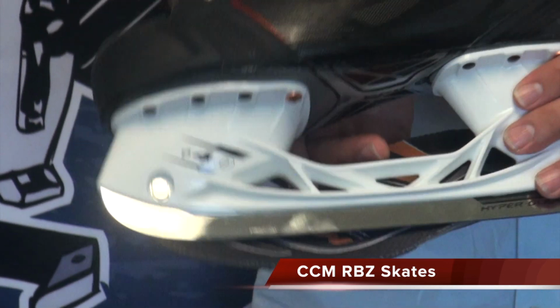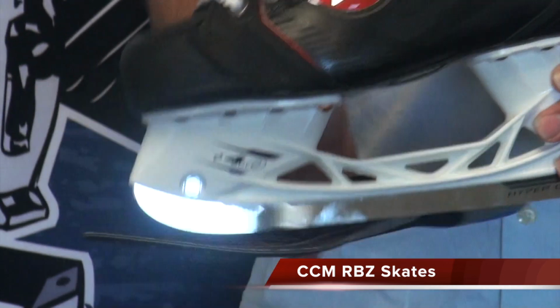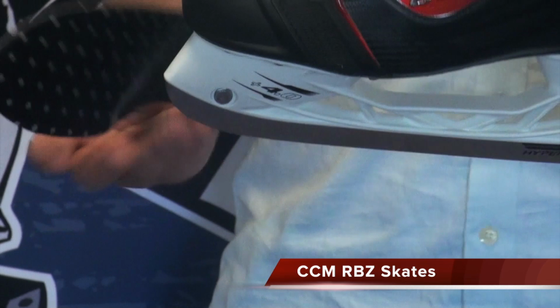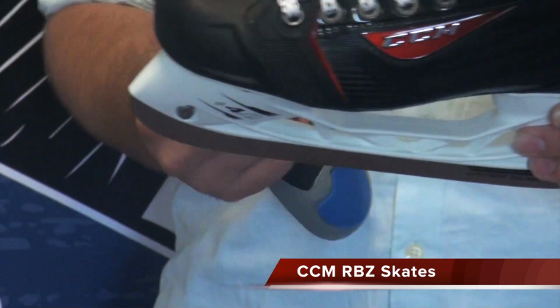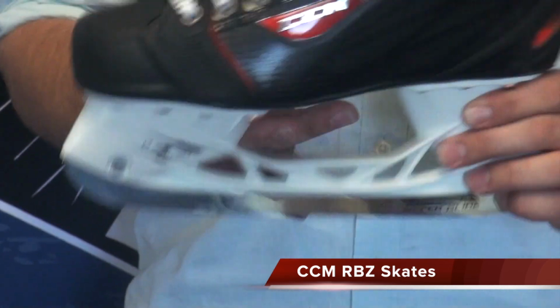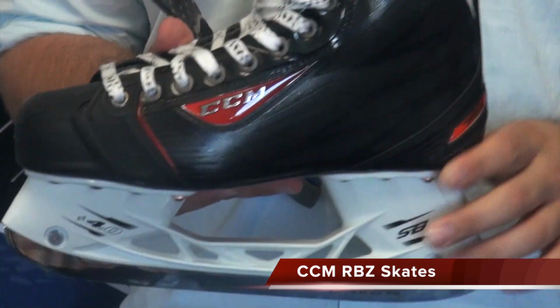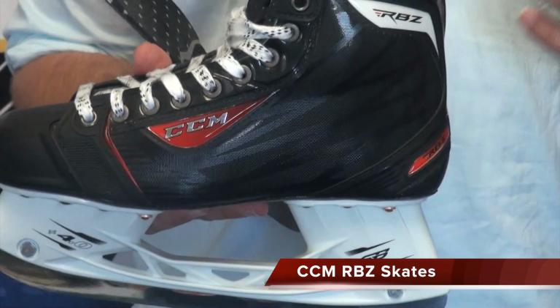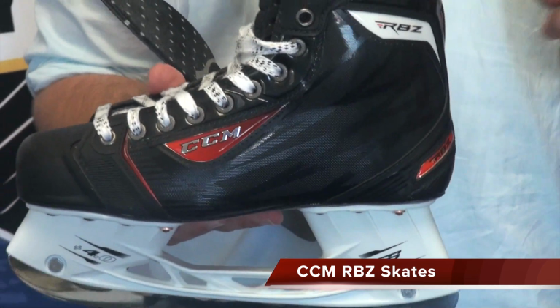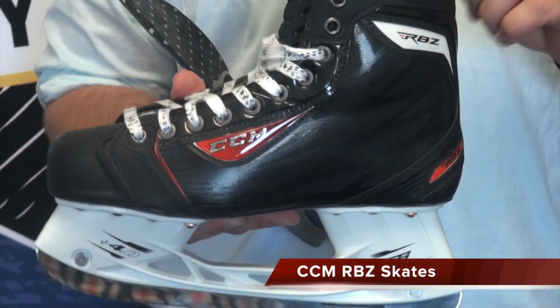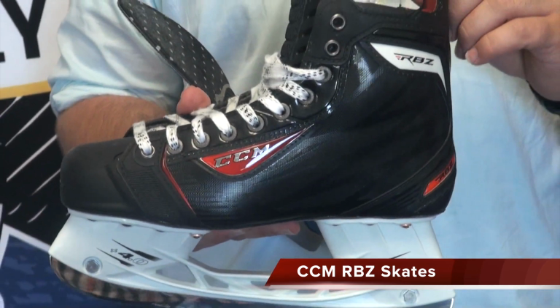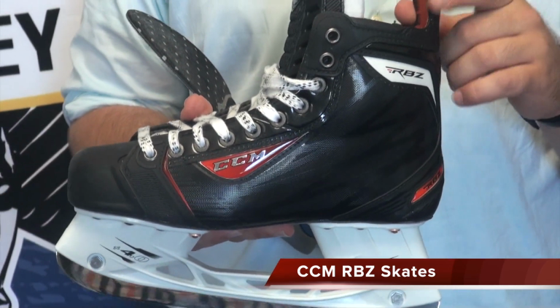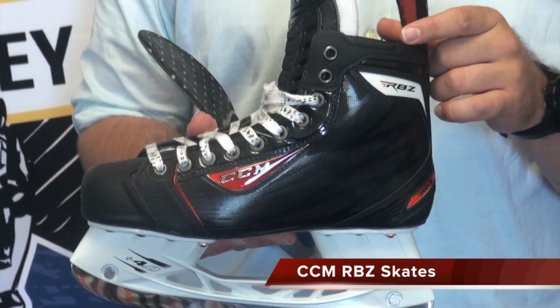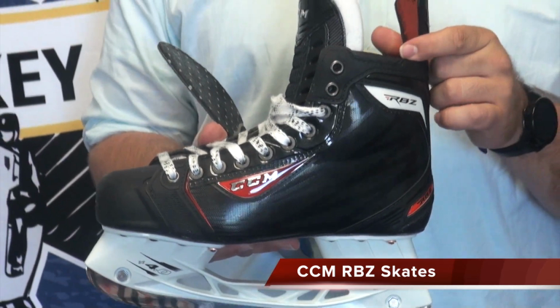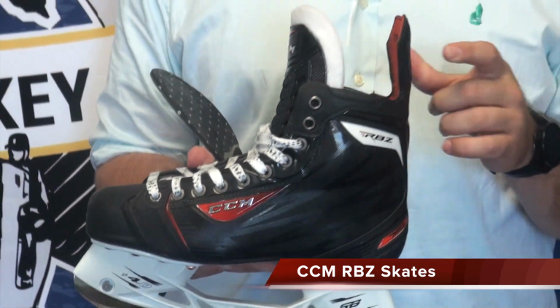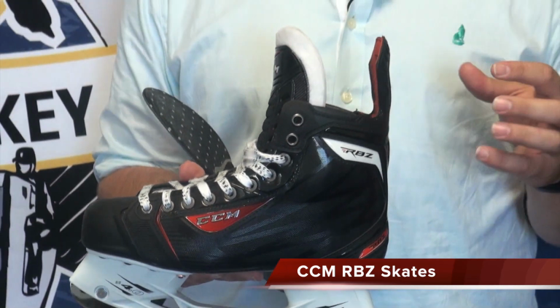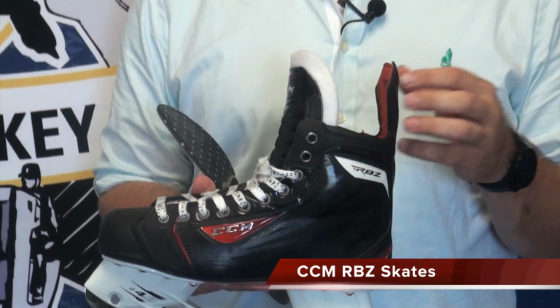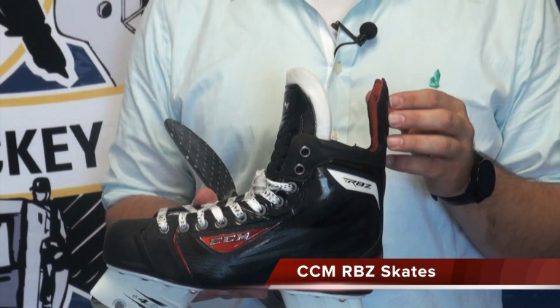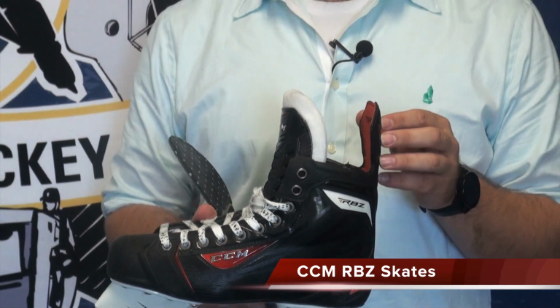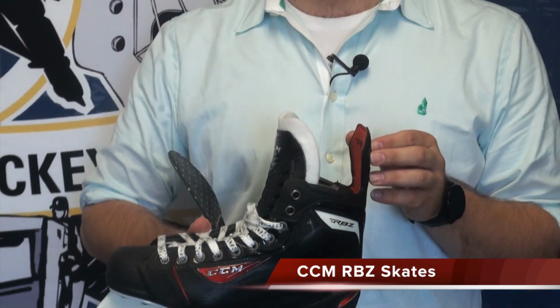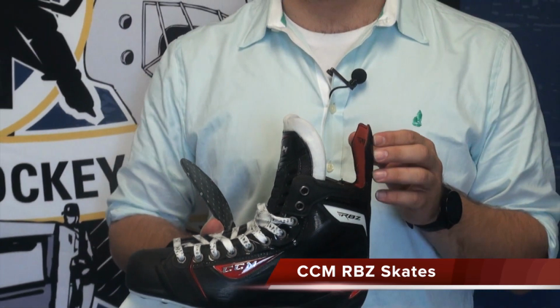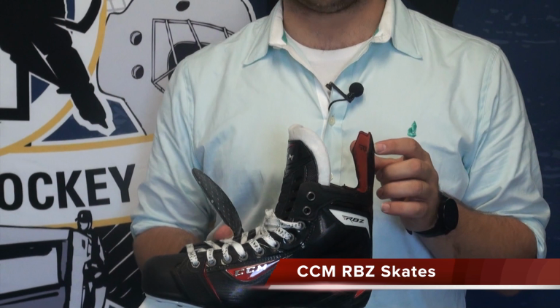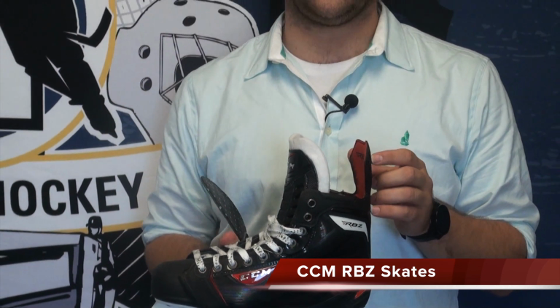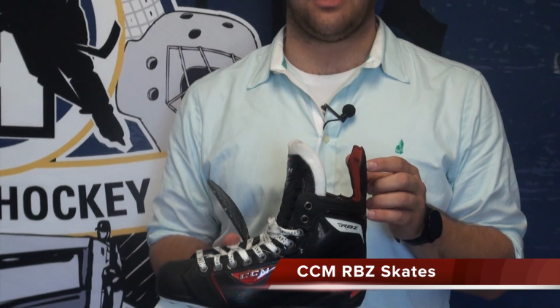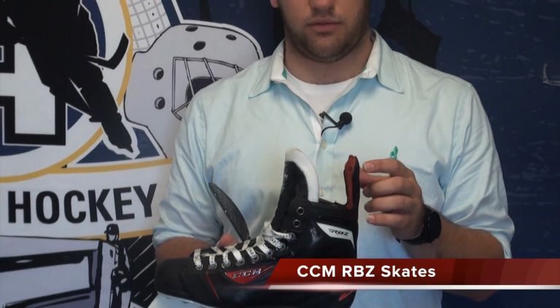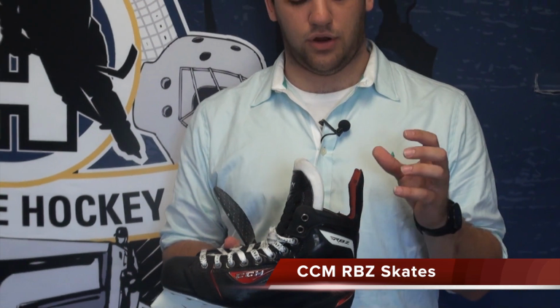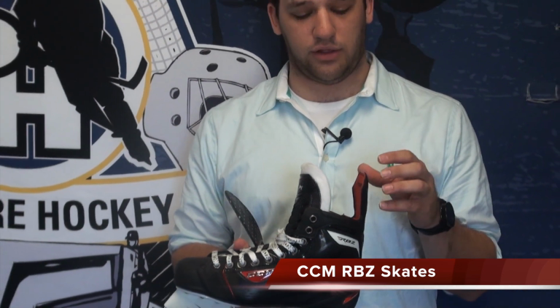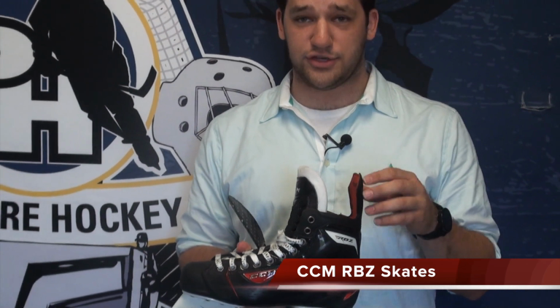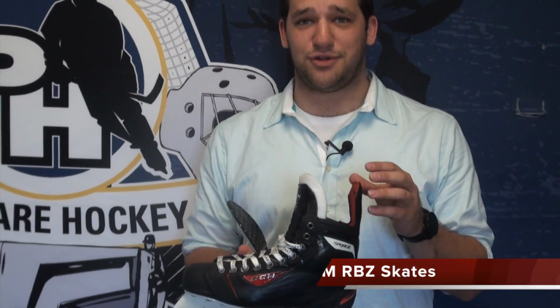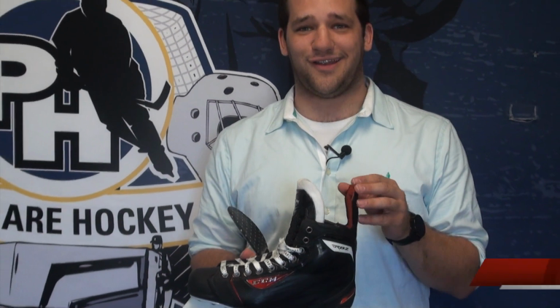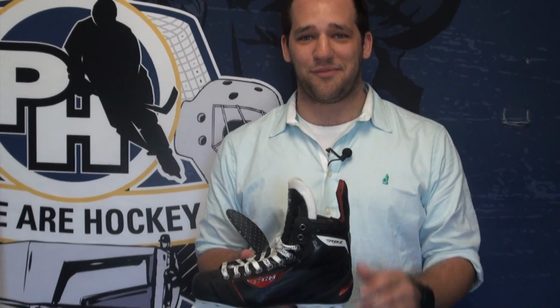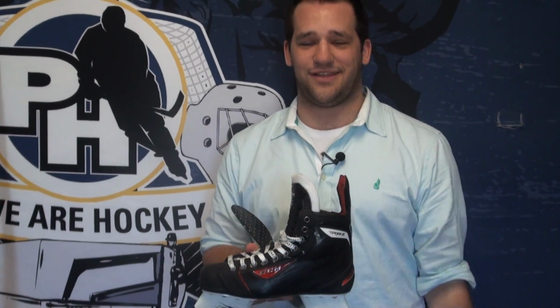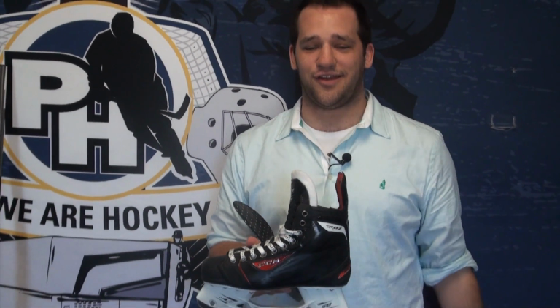That is the CCM RBZ Skate. It's going to be available July 19th at all Pure Hockey locations and at purehockey.com. Thanks a lot.